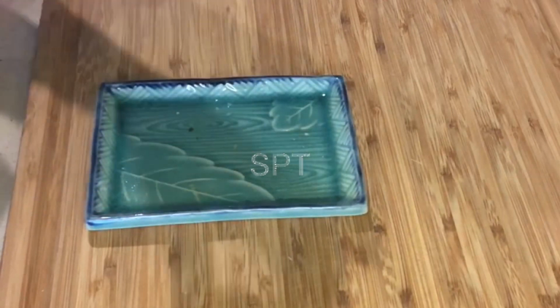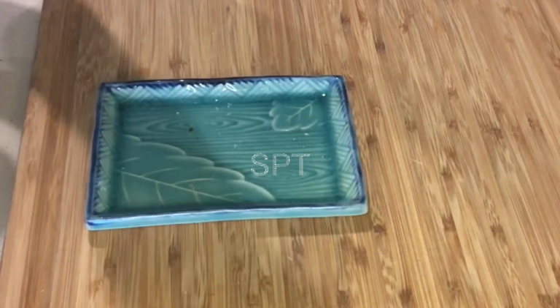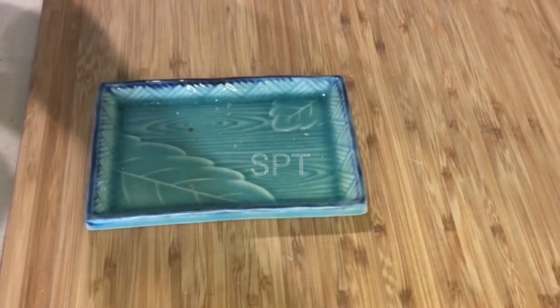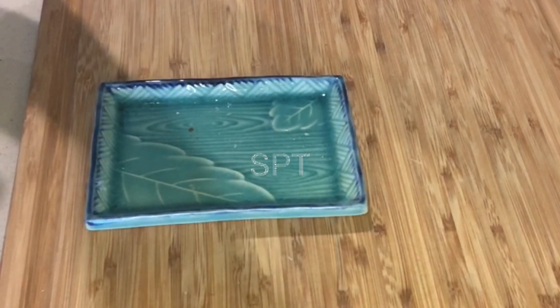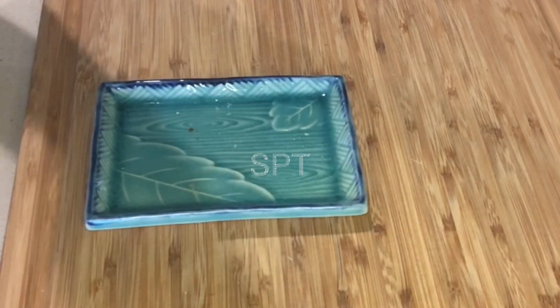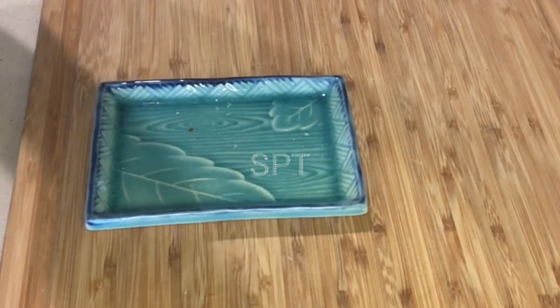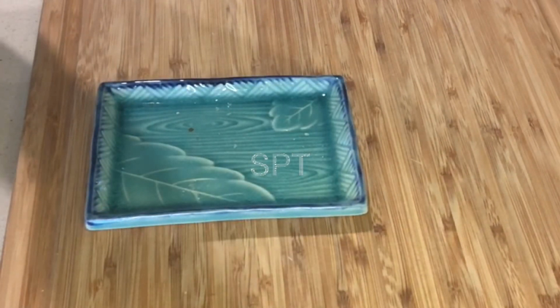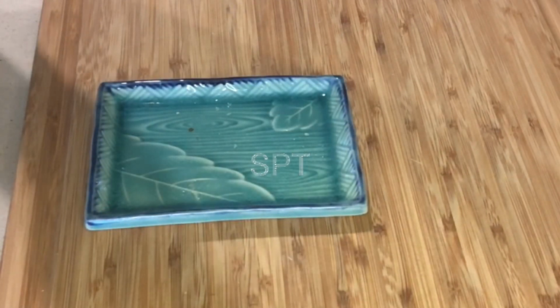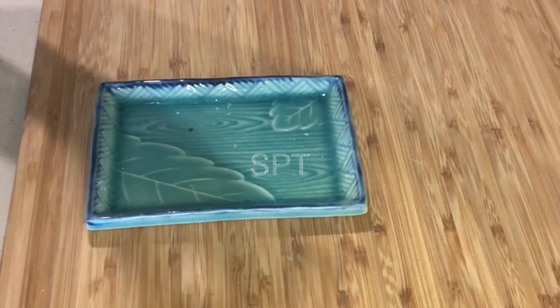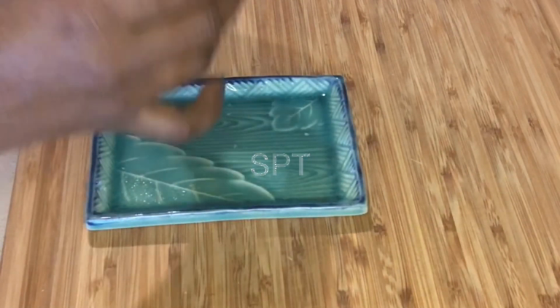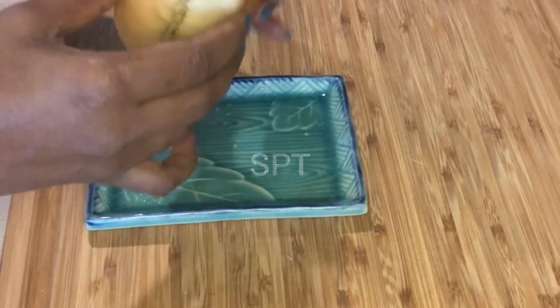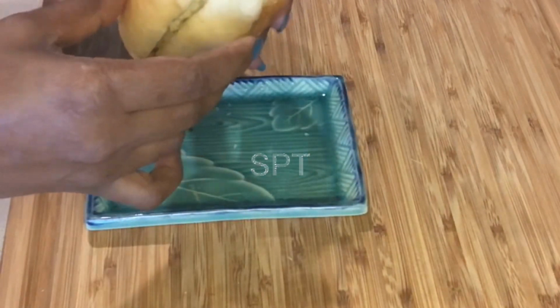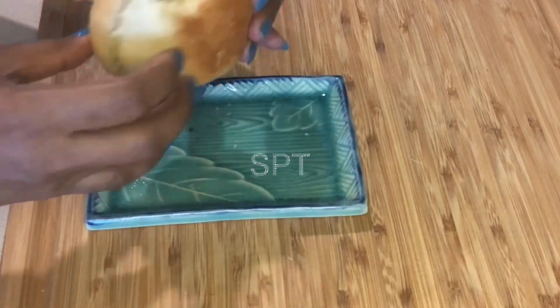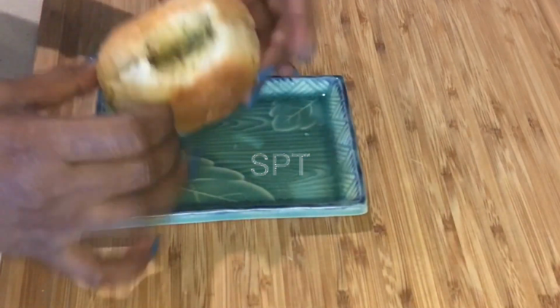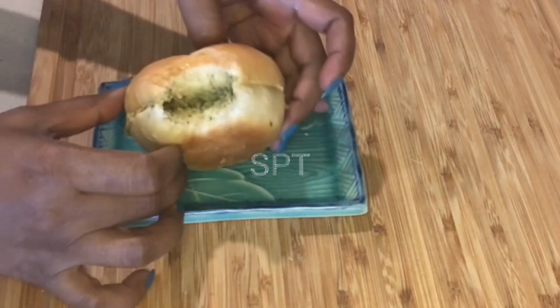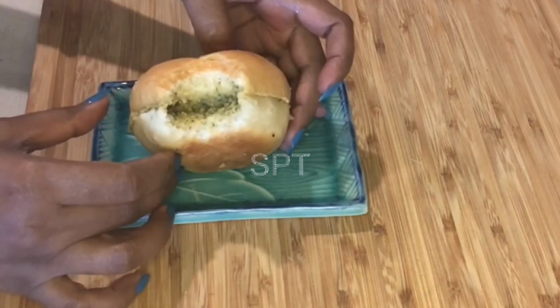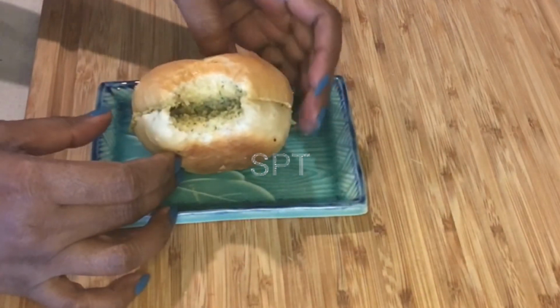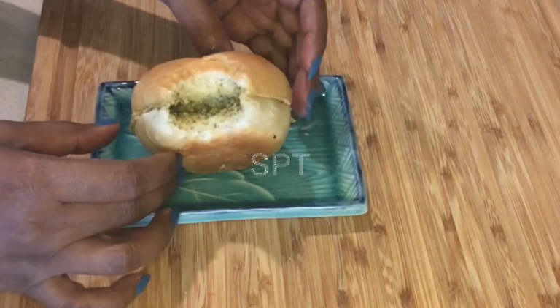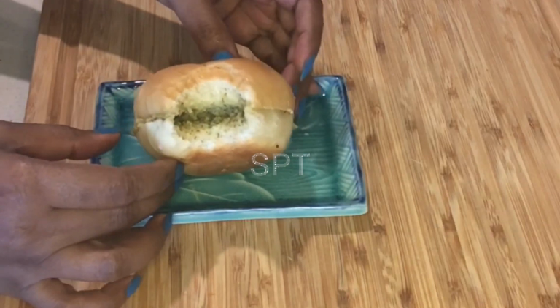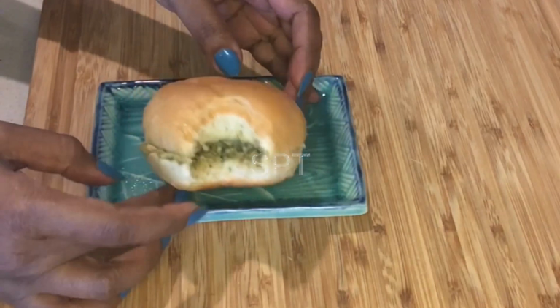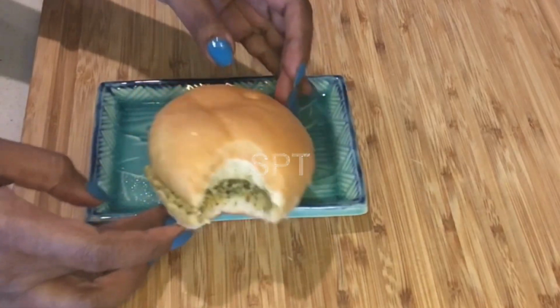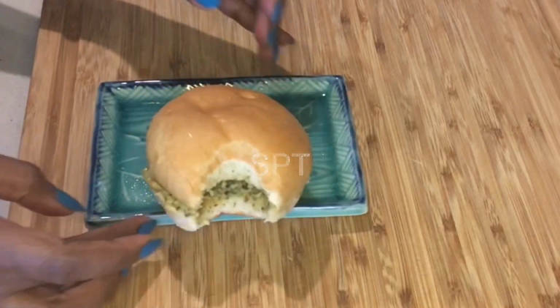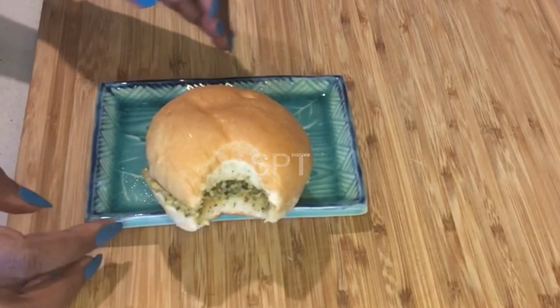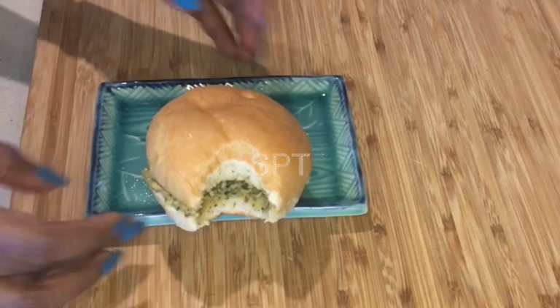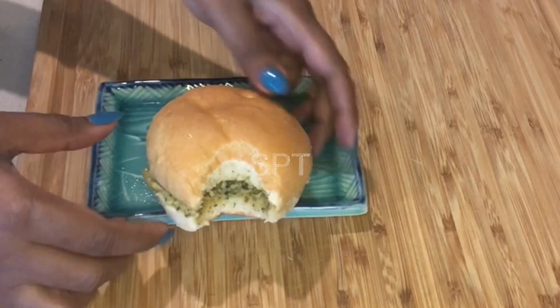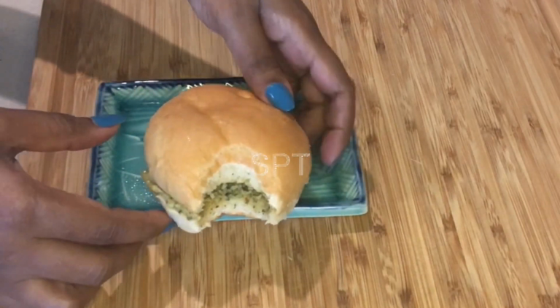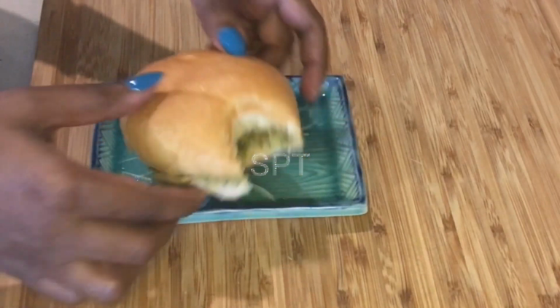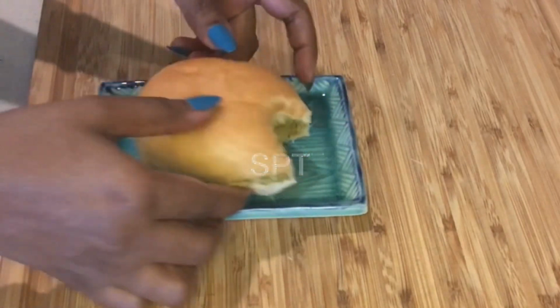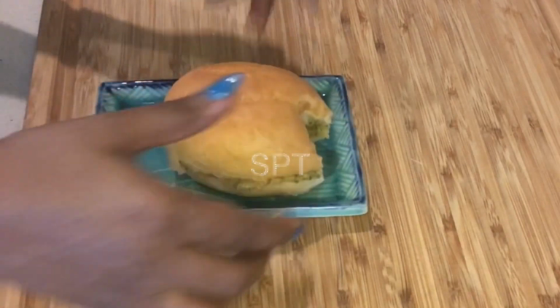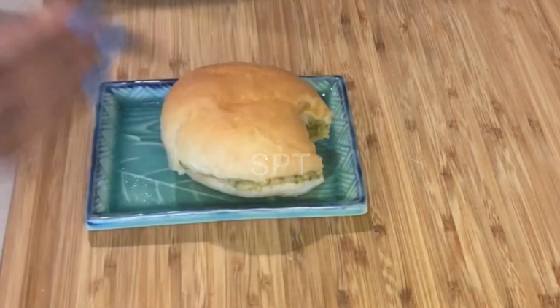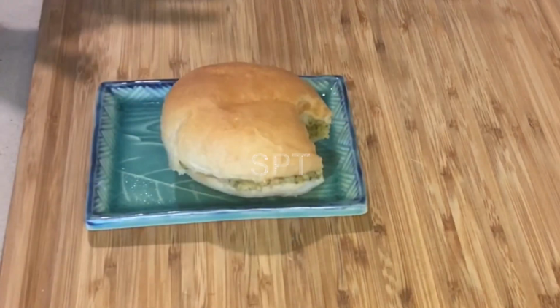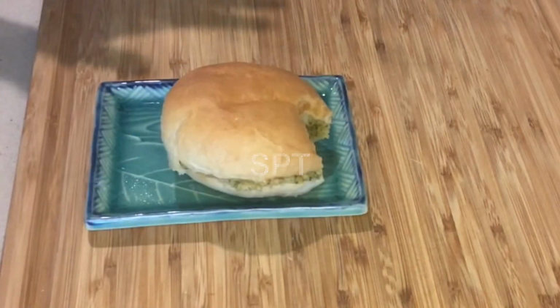I'm going to put it in a little bit. Mmm.